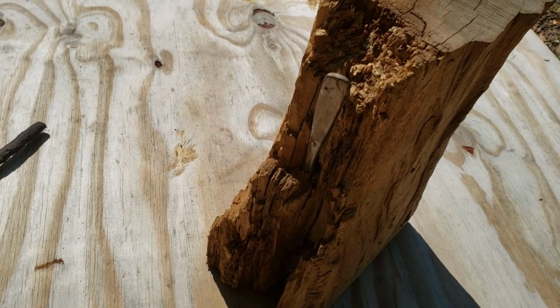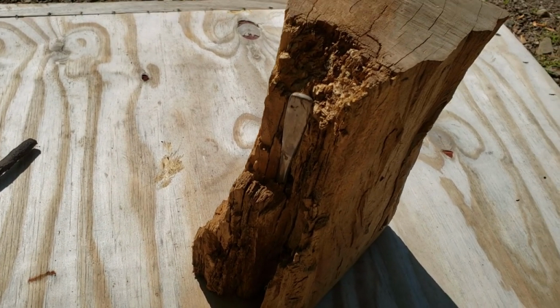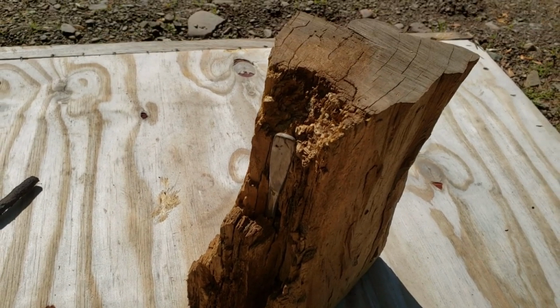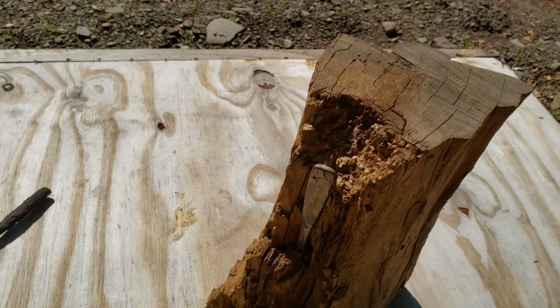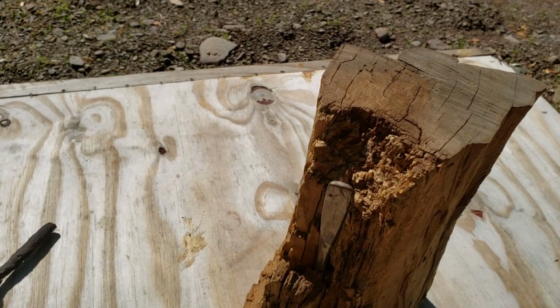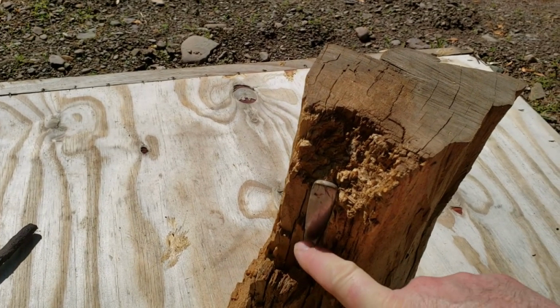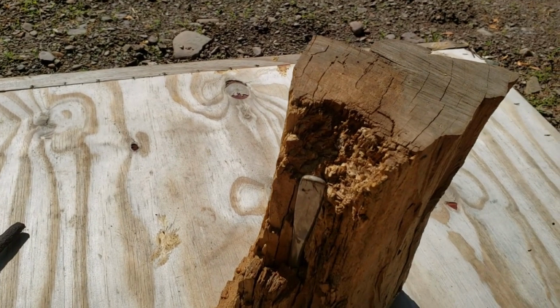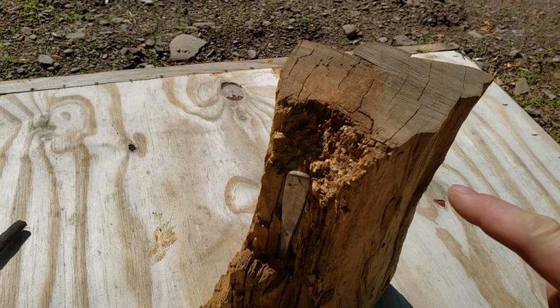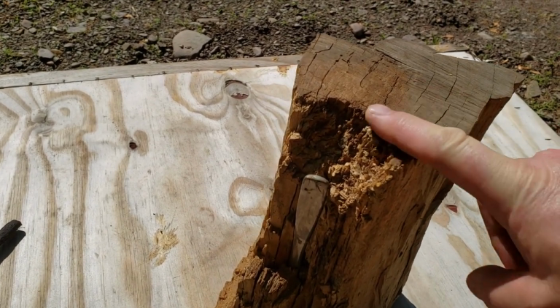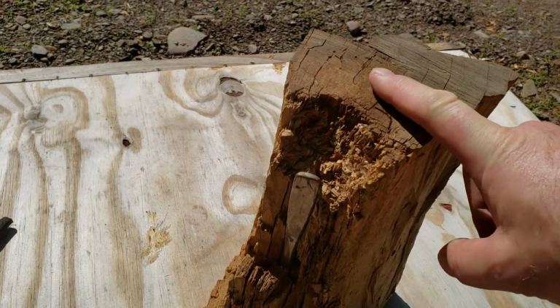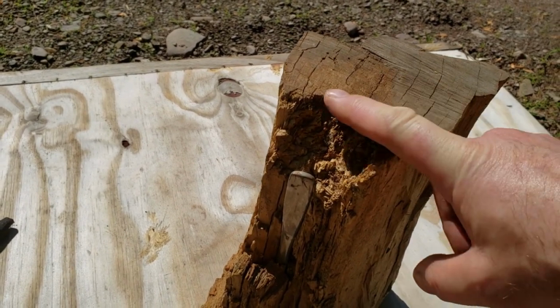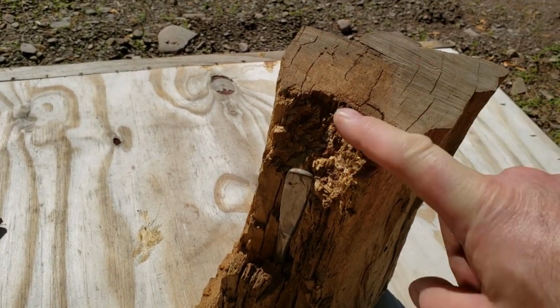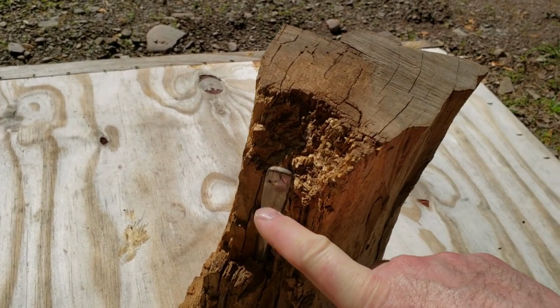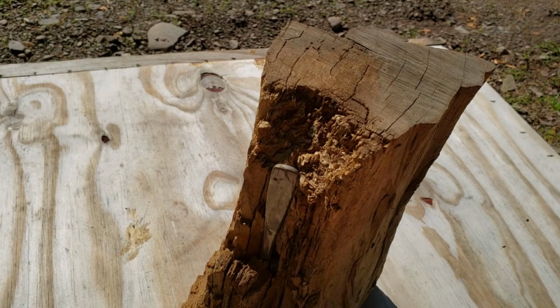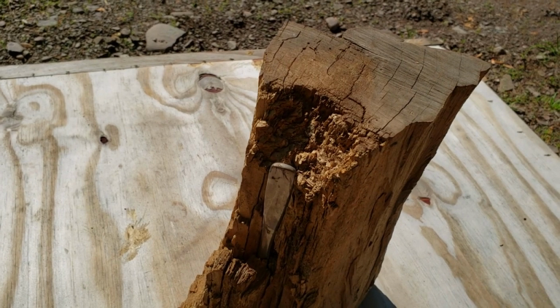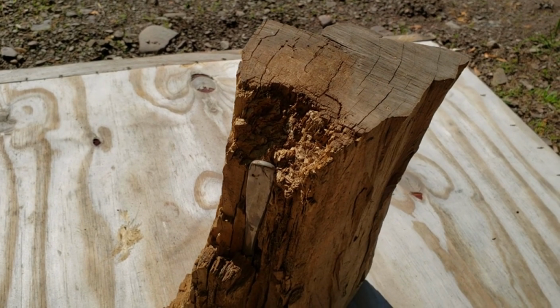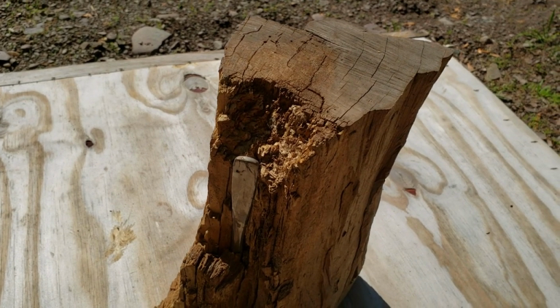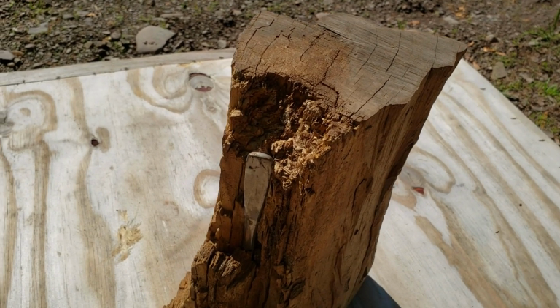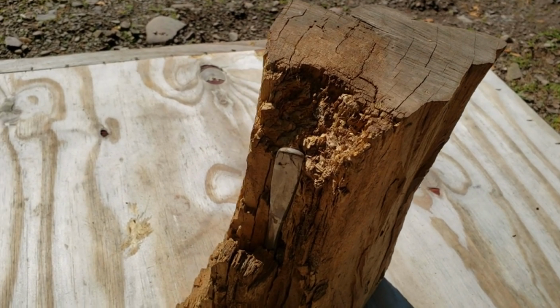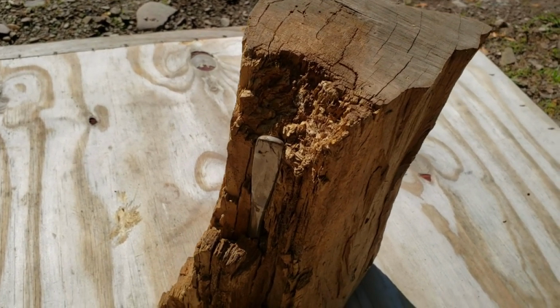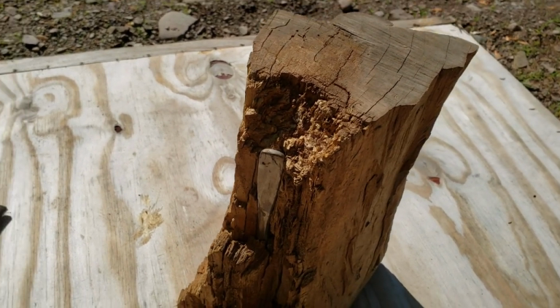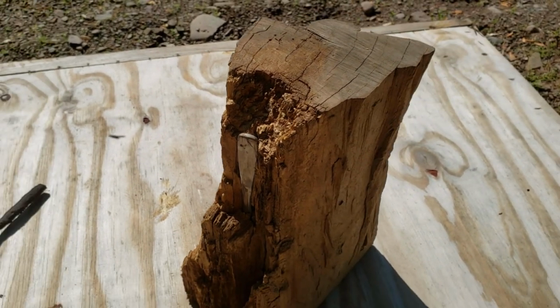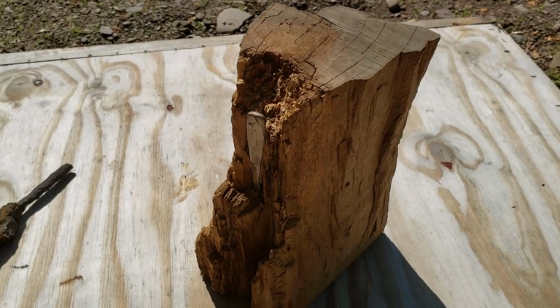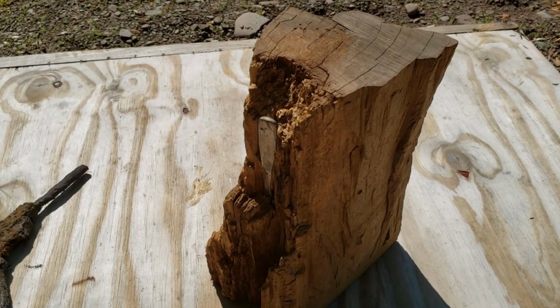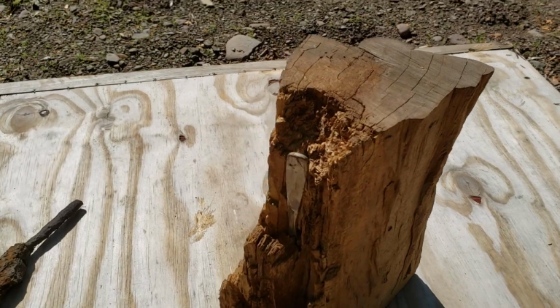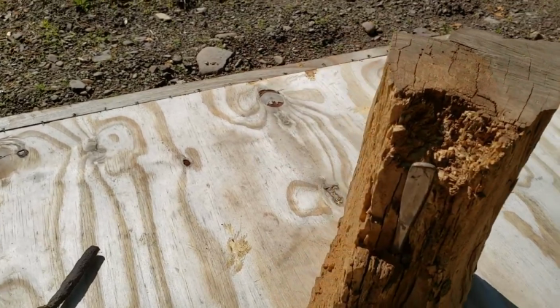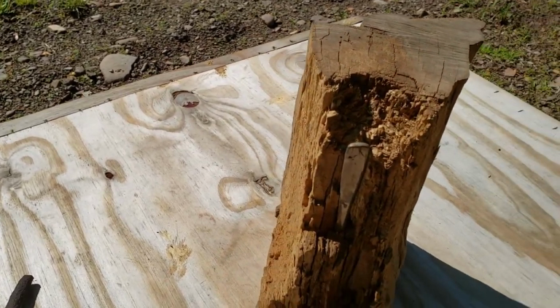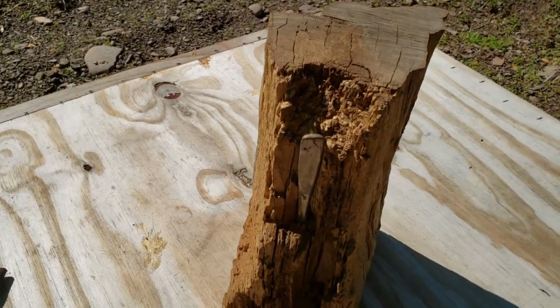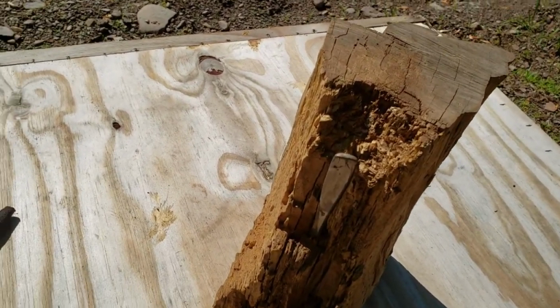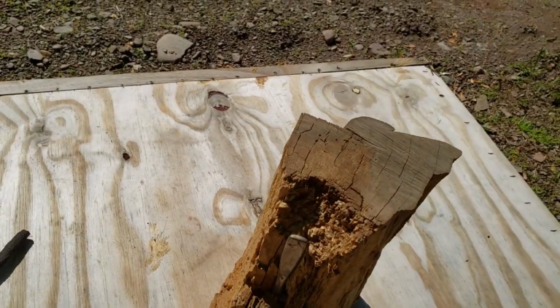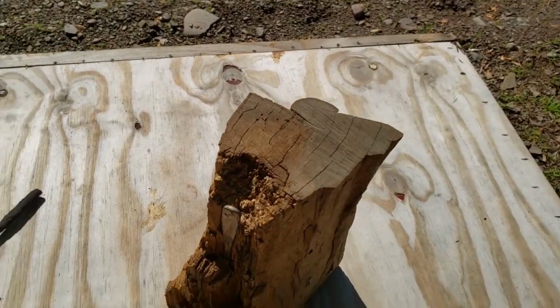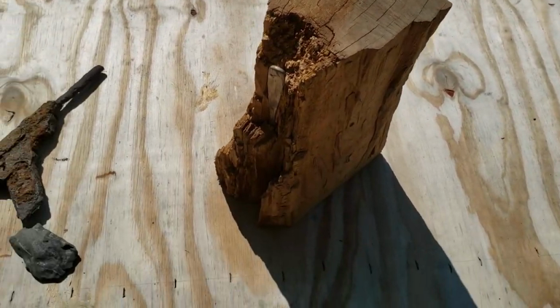I'm kind of glad I didn't cut into it with my chainsaw. As you can see, it was quite close — if I had cut down a little lower I probably would have hit it with the chain and wrecked it. Anyway, that's kind of cool.